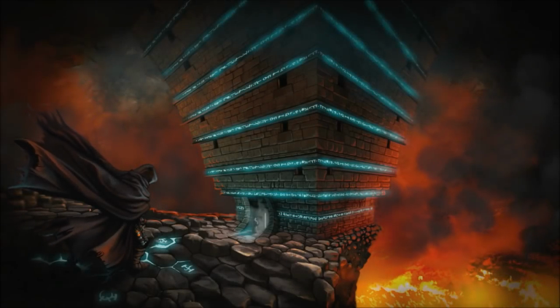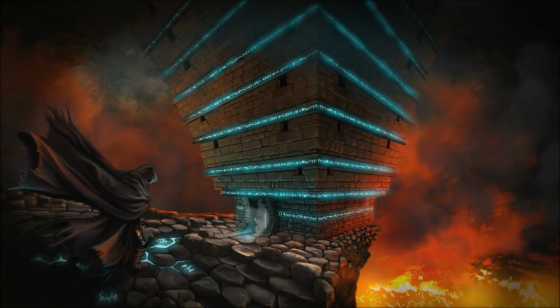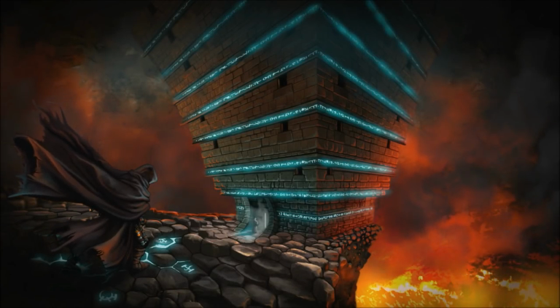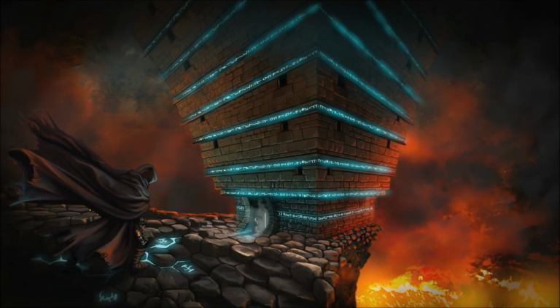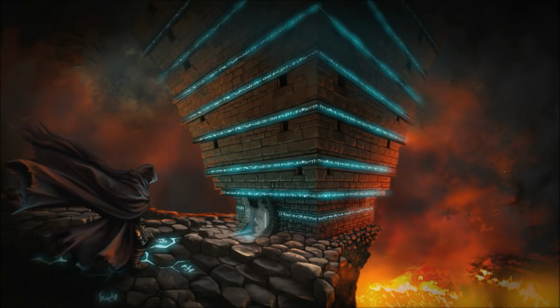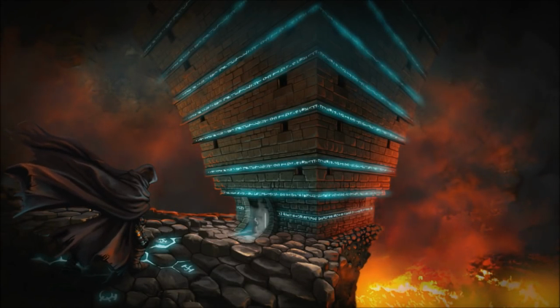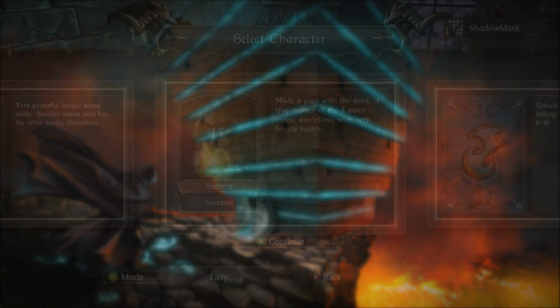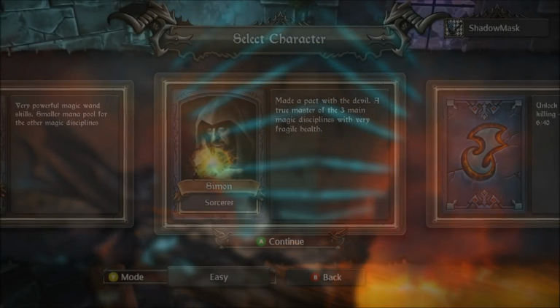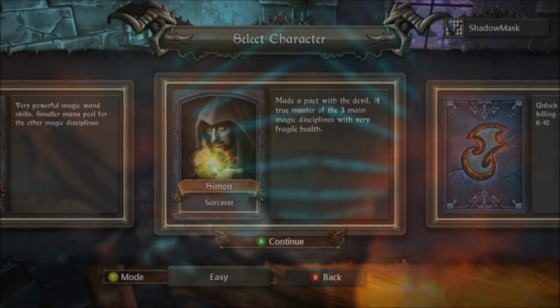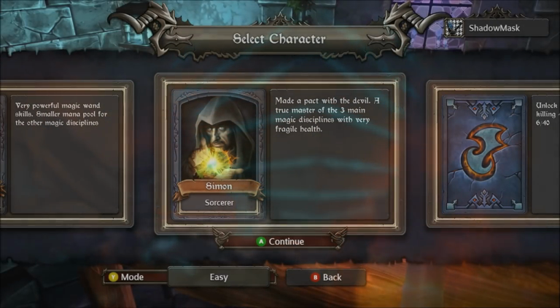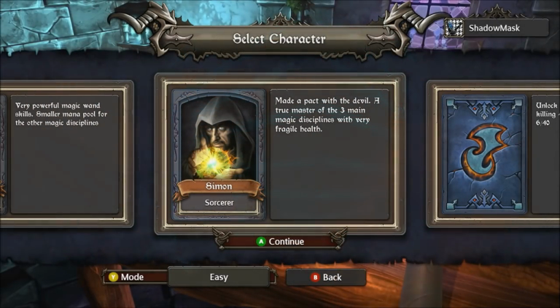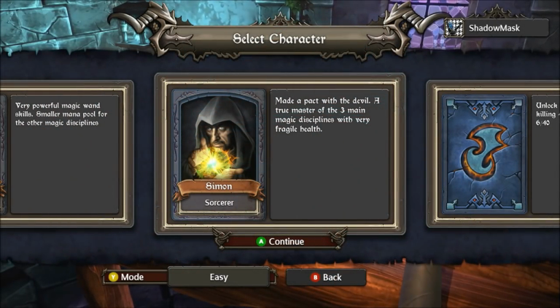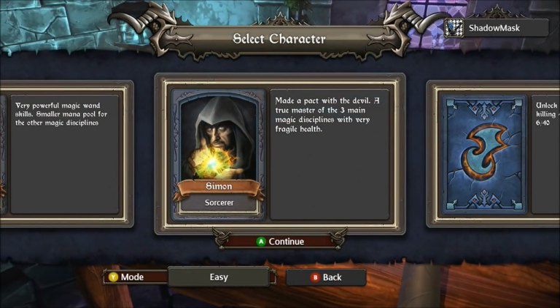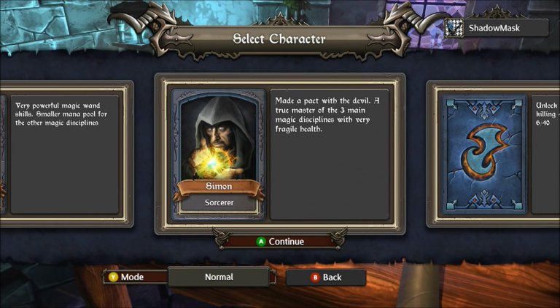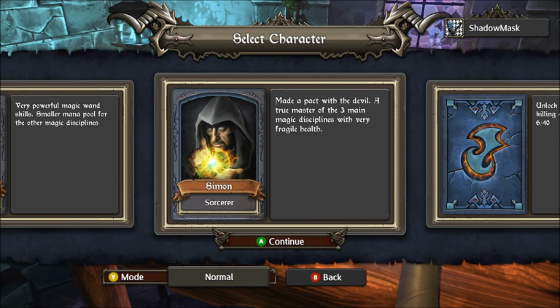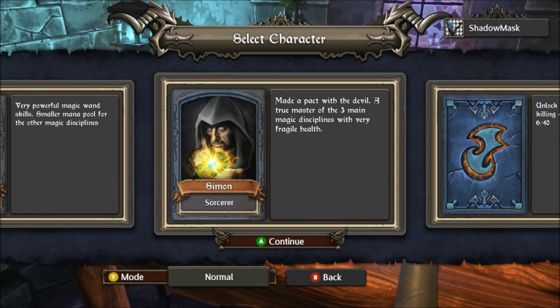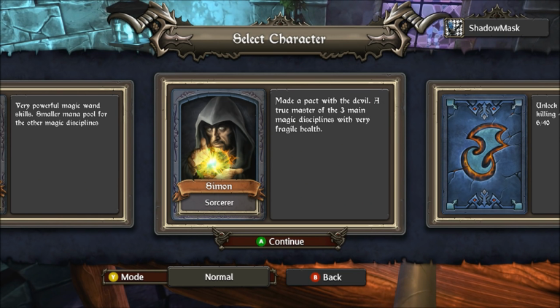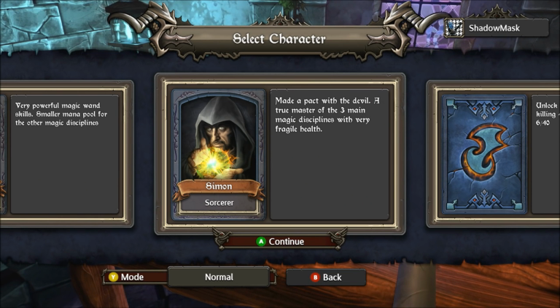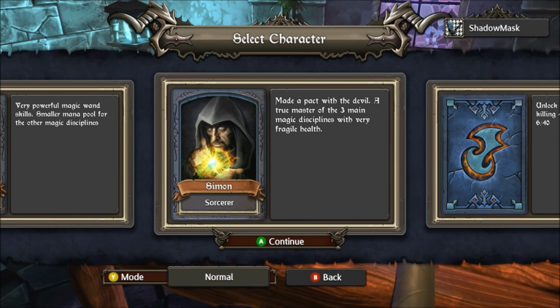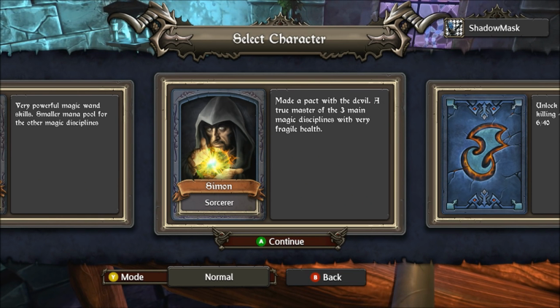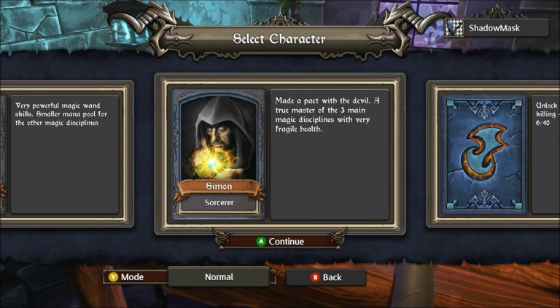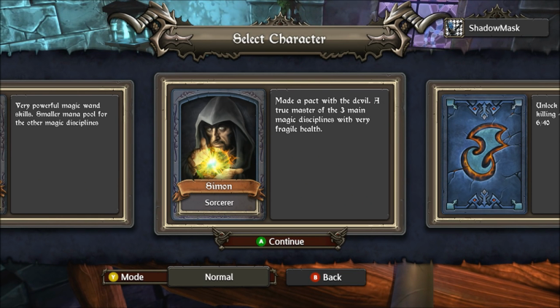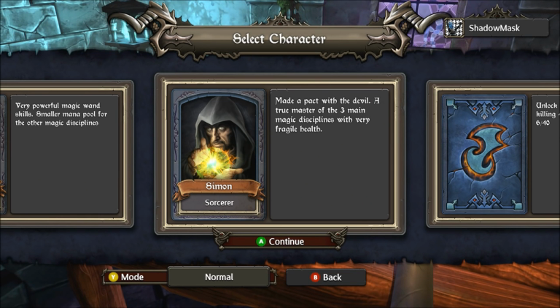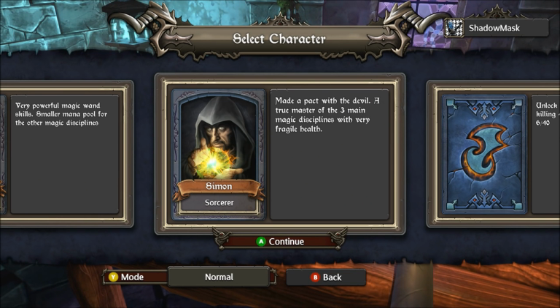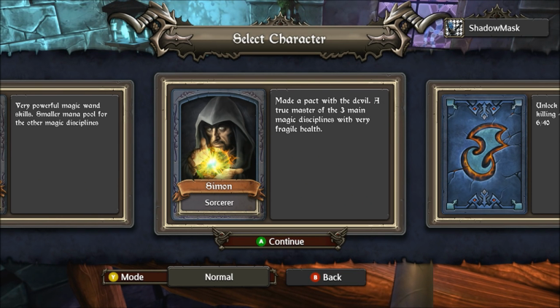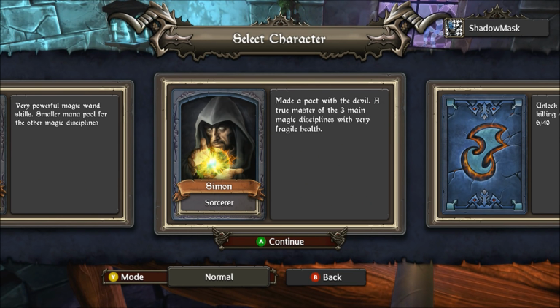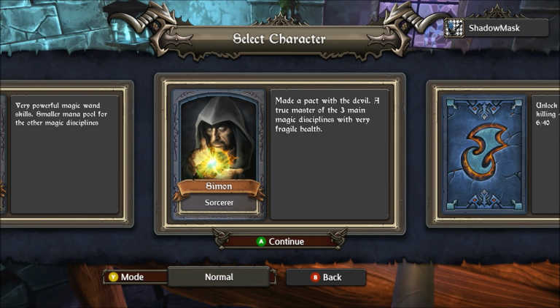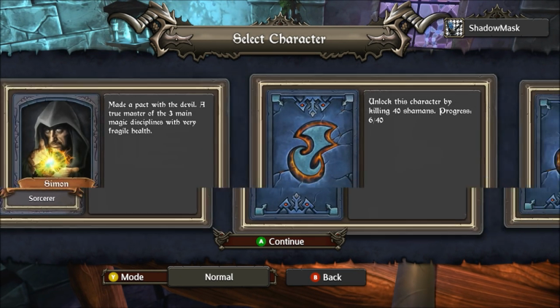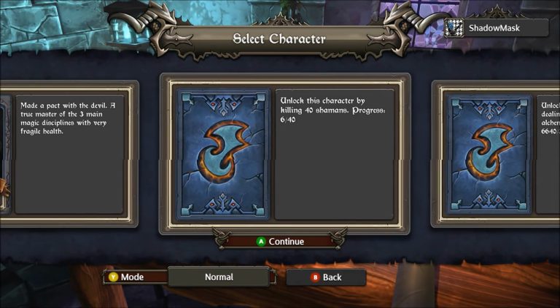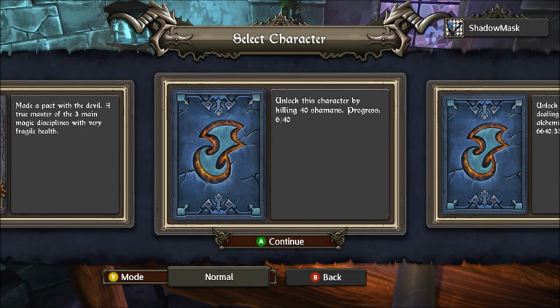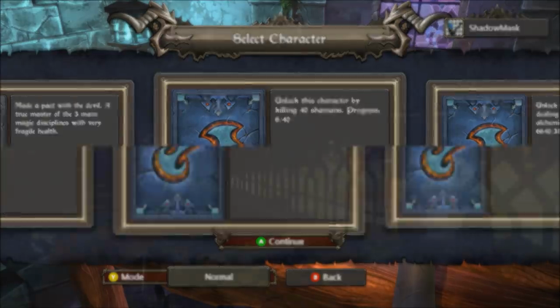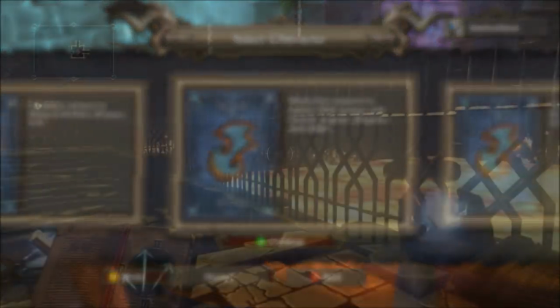The premise is rather simple: choose a character from a selection of rogues — more become unlocked as you progress — a level of difficulty, then dive right in.